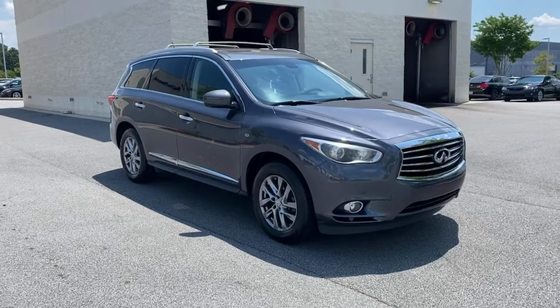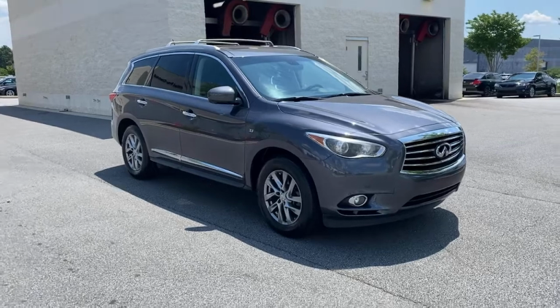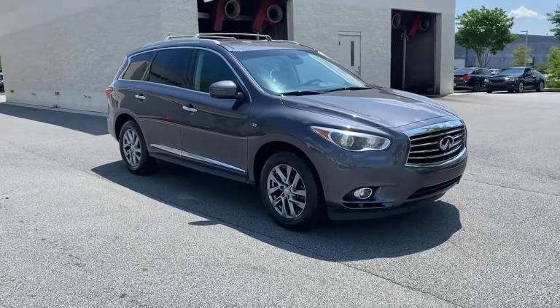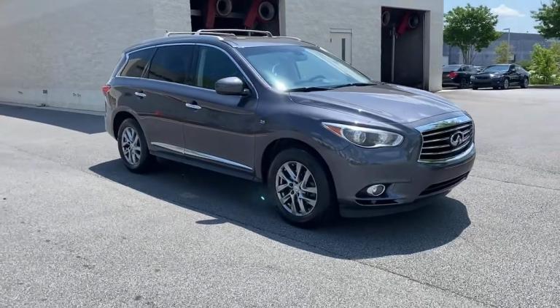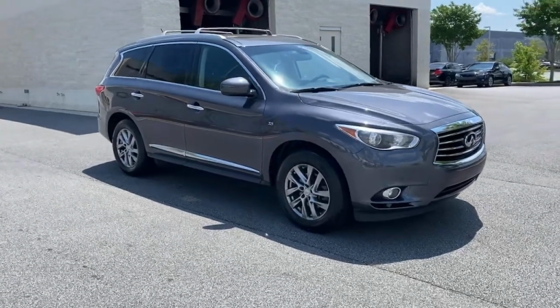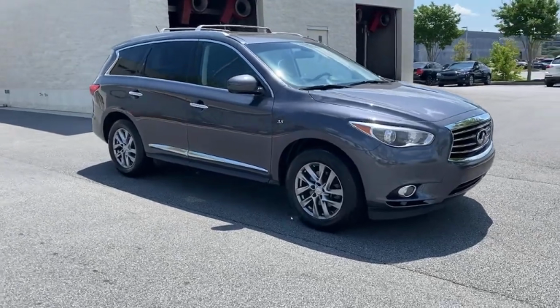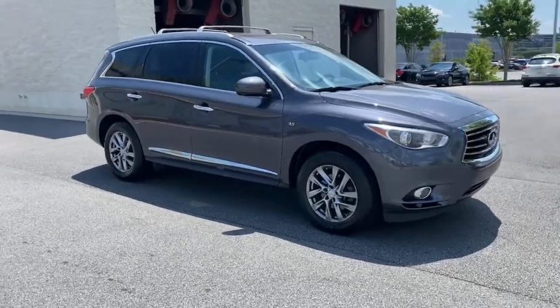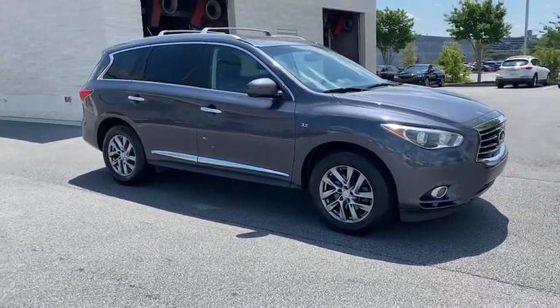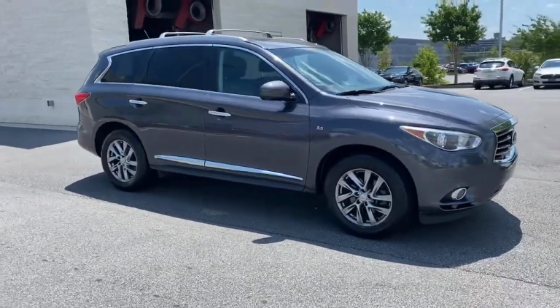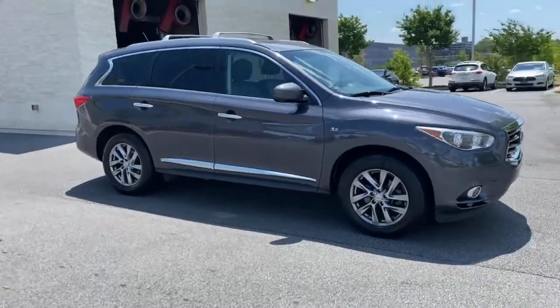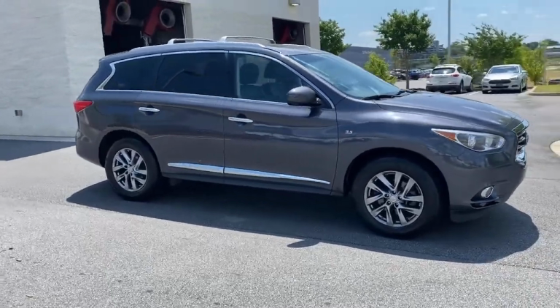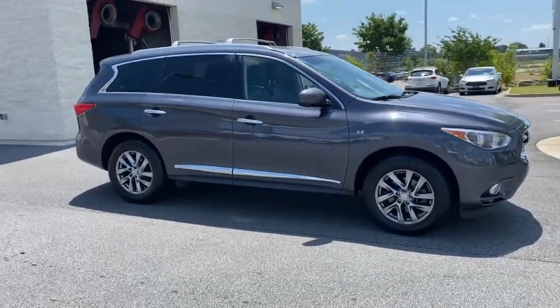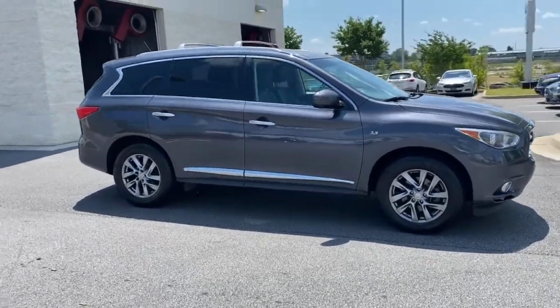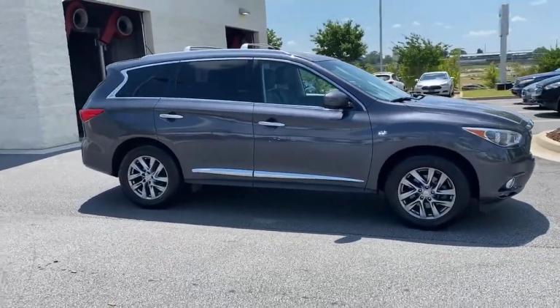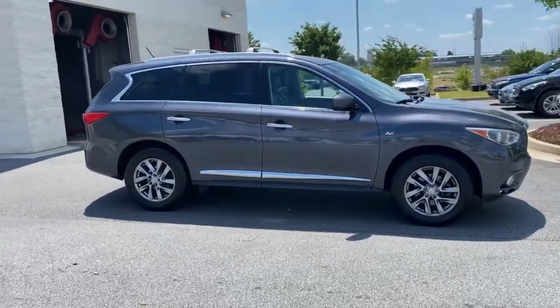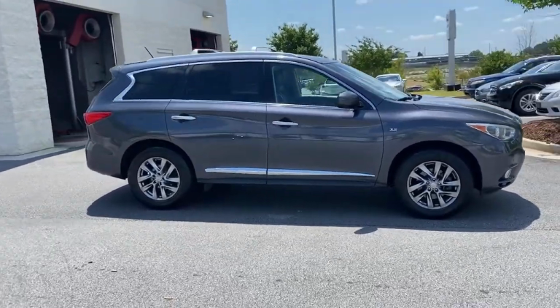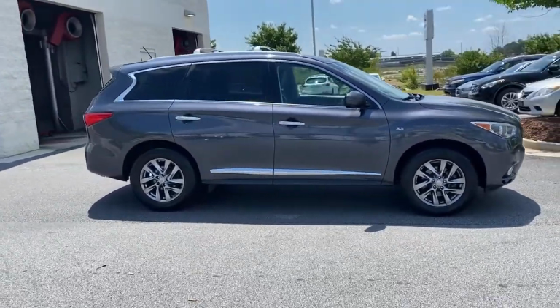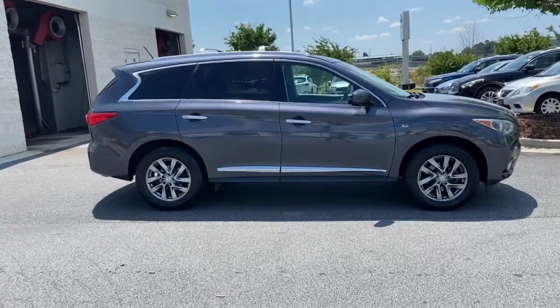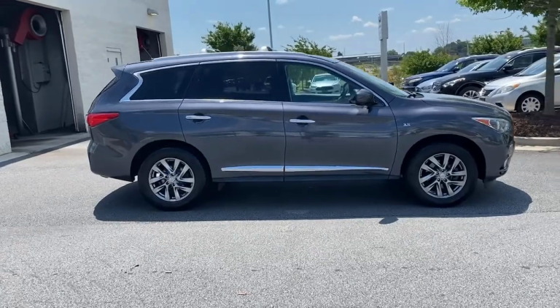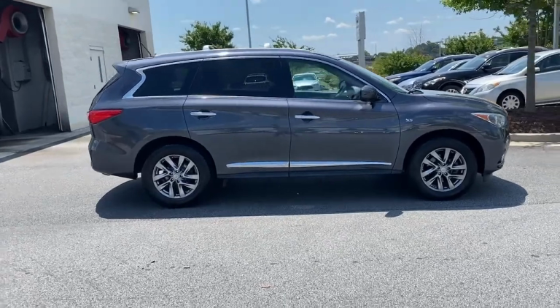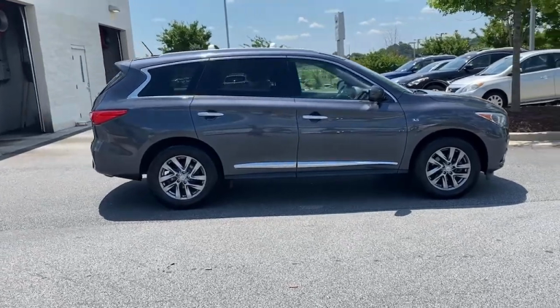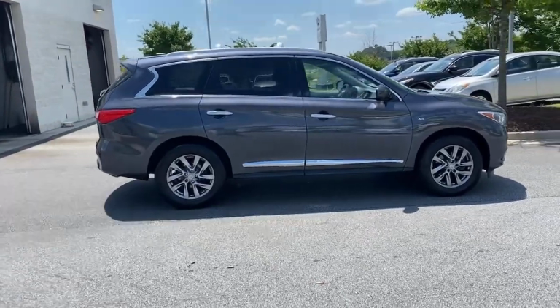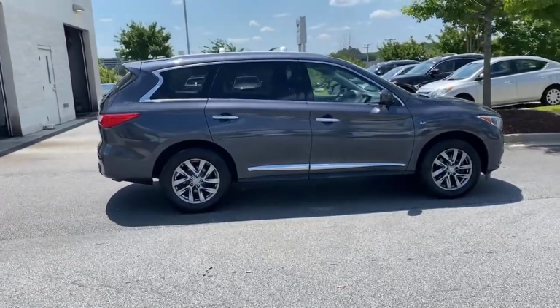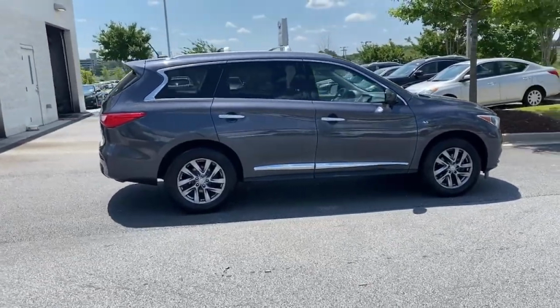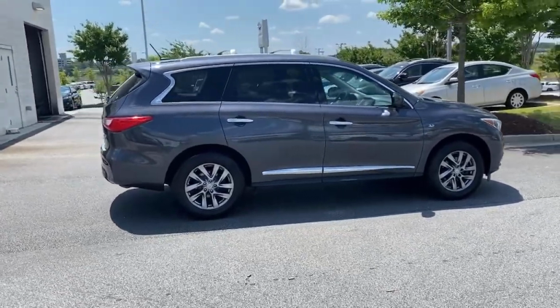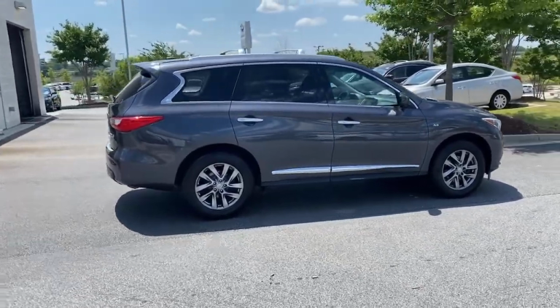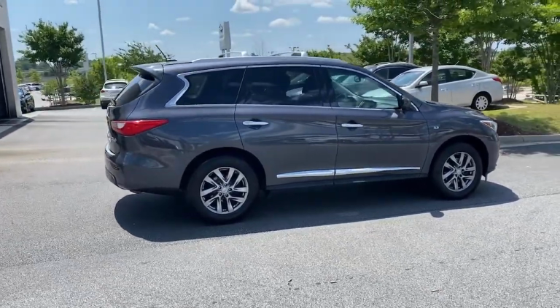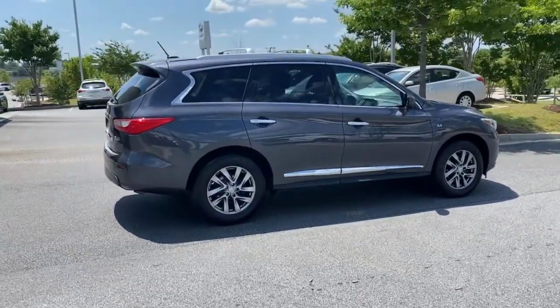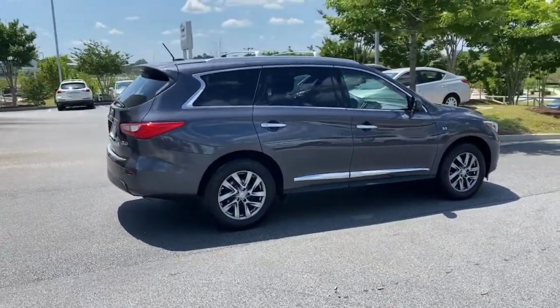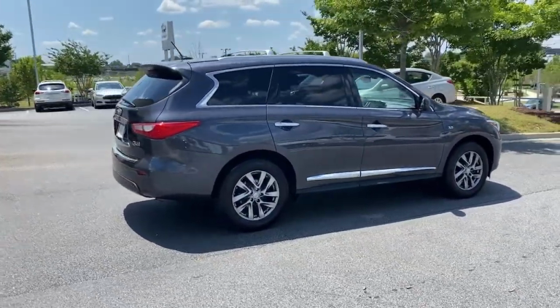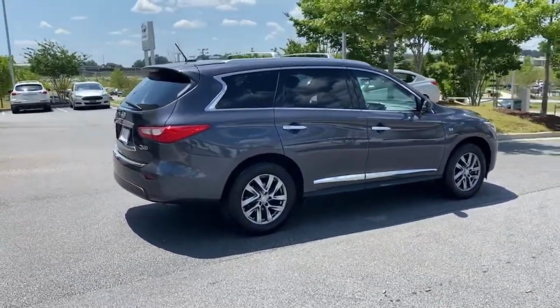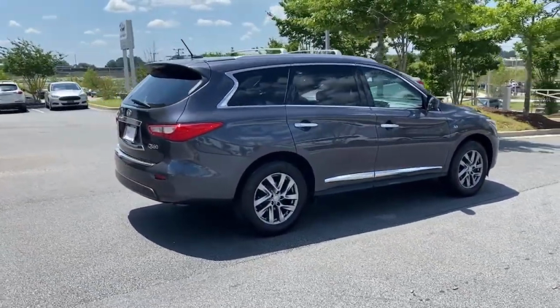Check out this 2014 Infiniti QX60. With less than 60,000 miles on the odometer, this vehicle provides excellent value.